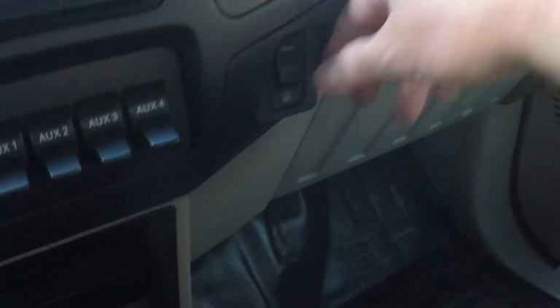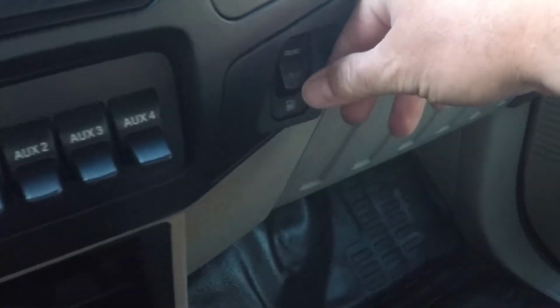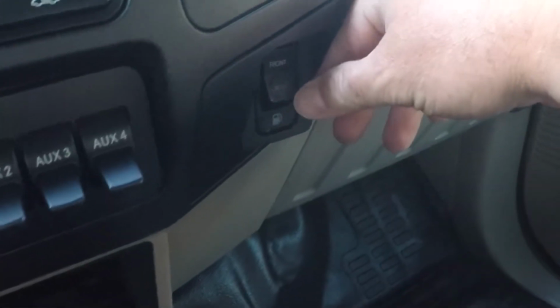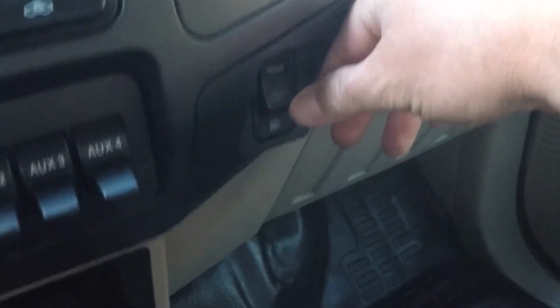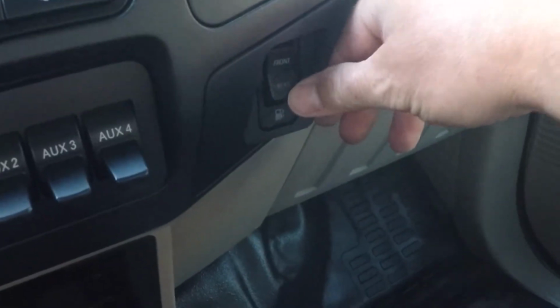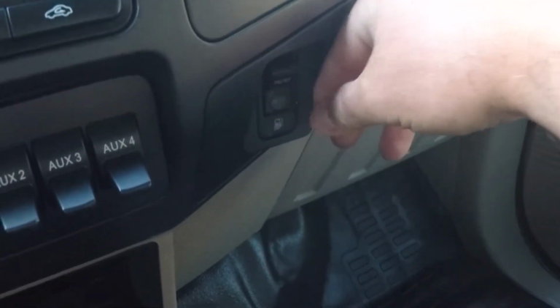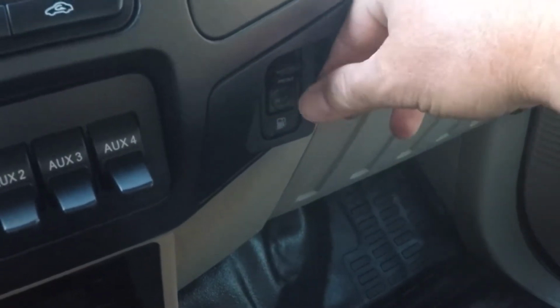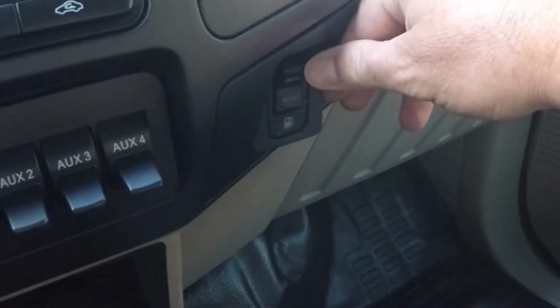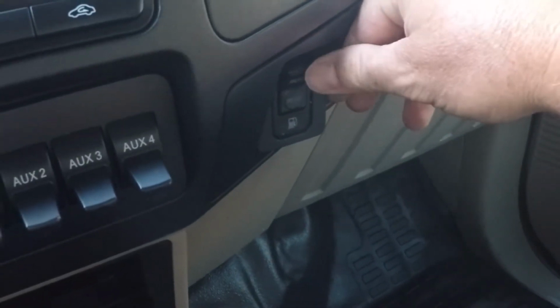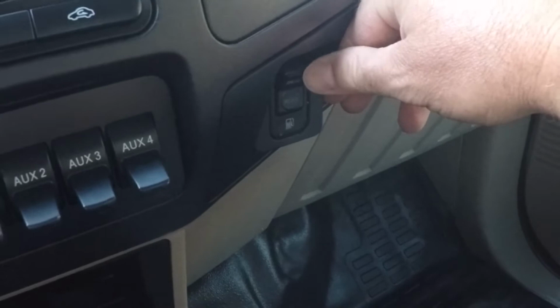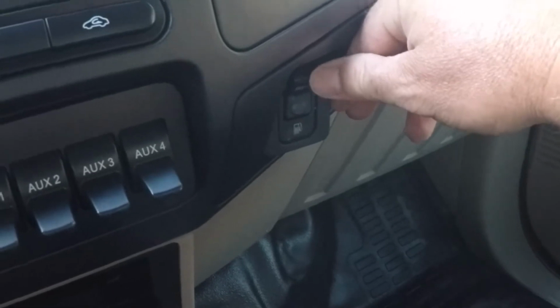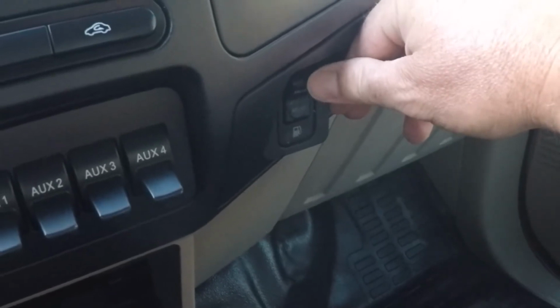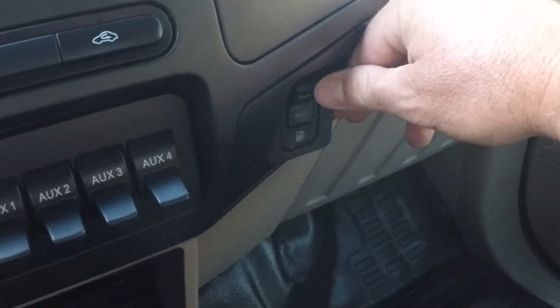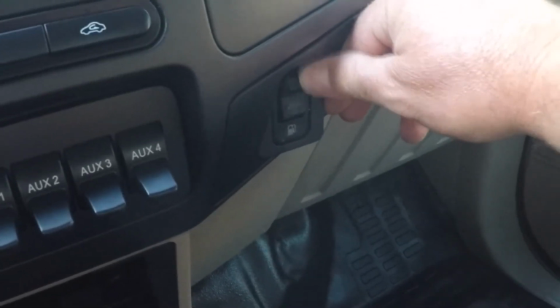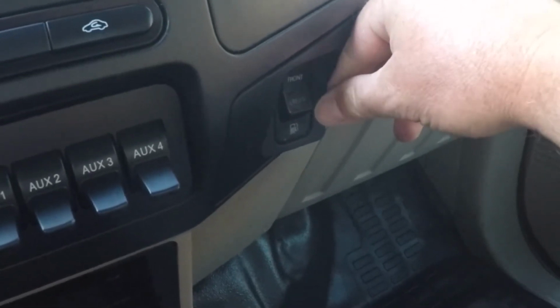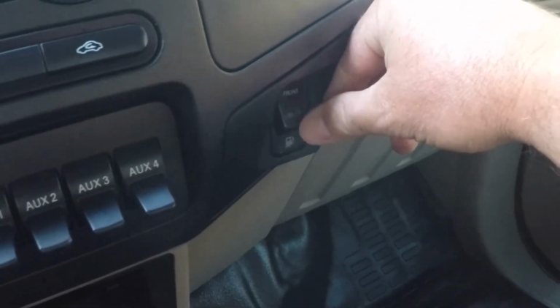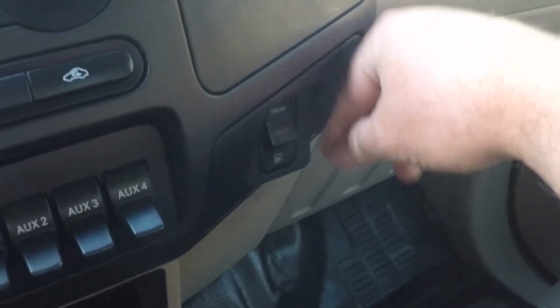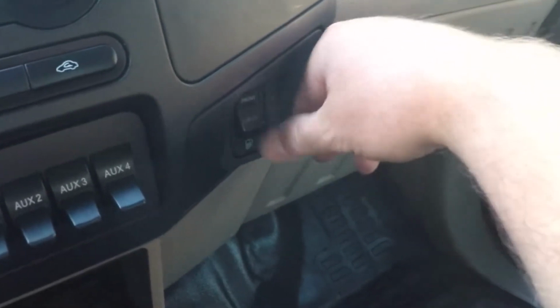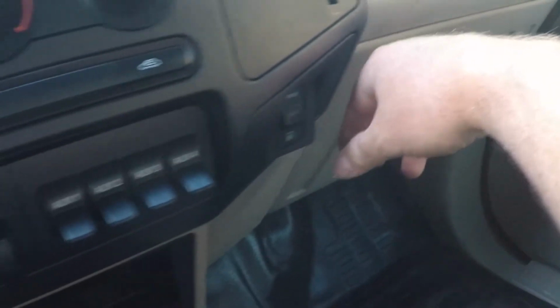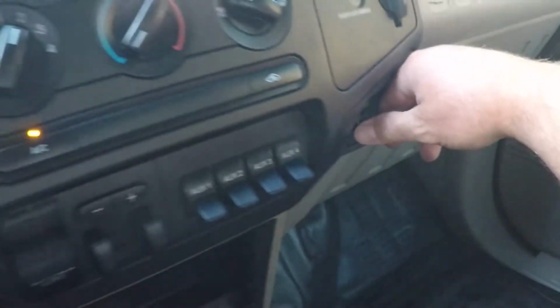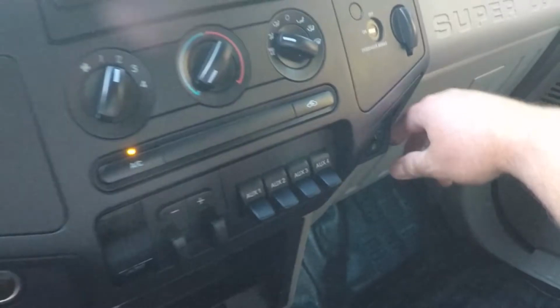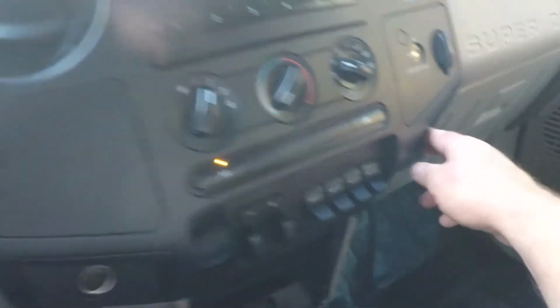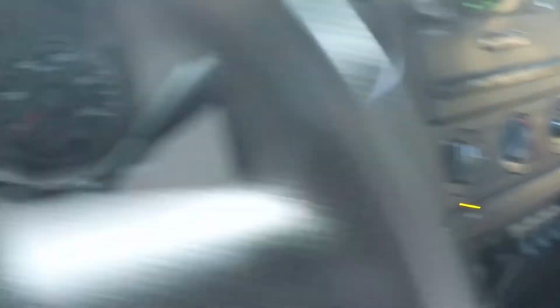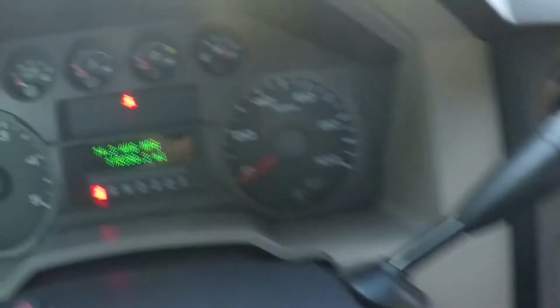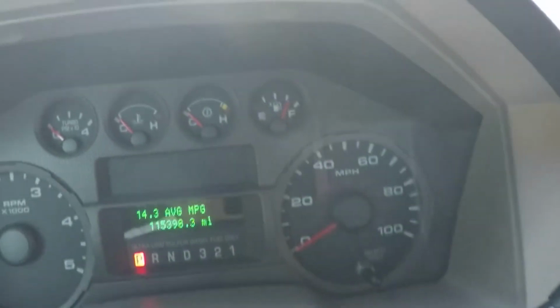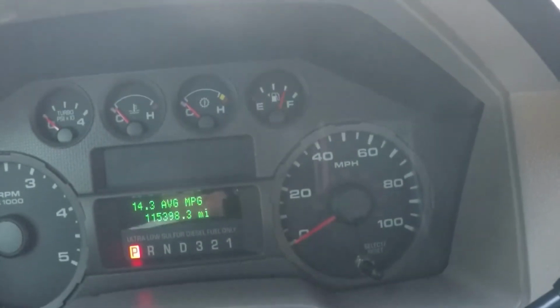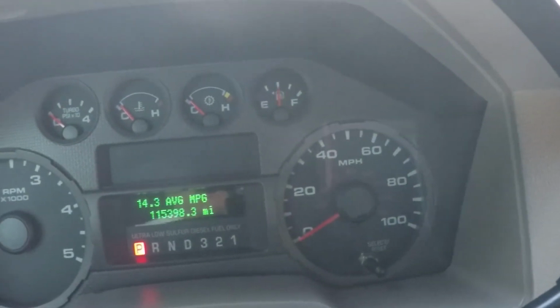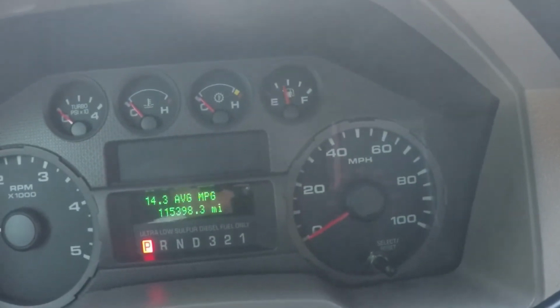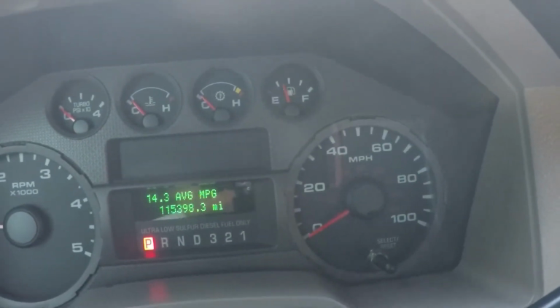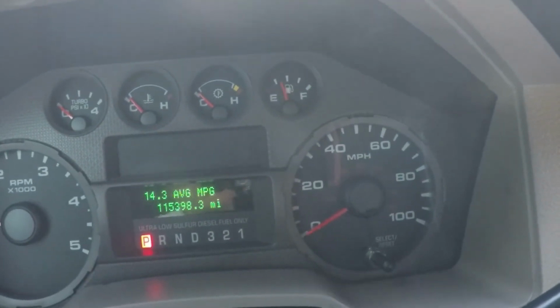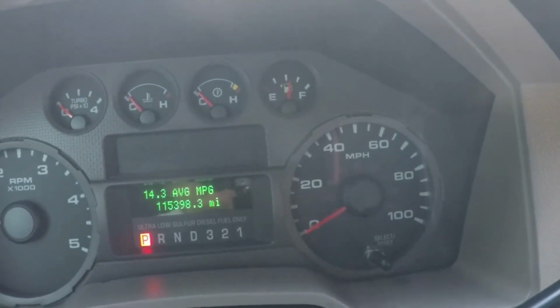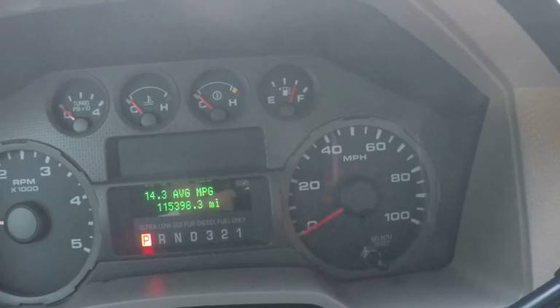A really cool feature is the front and rear fuel tanks — dual fuel tanks. This is how you control it: as you push the button, the fuel gauge responds. Very nice.